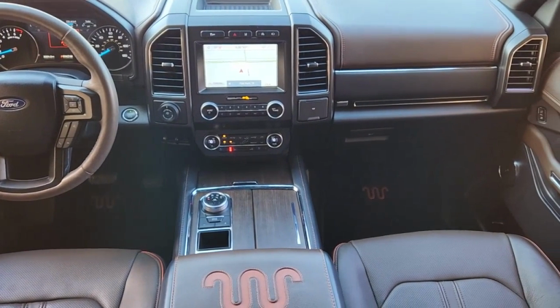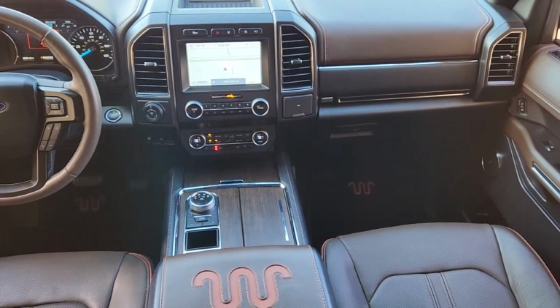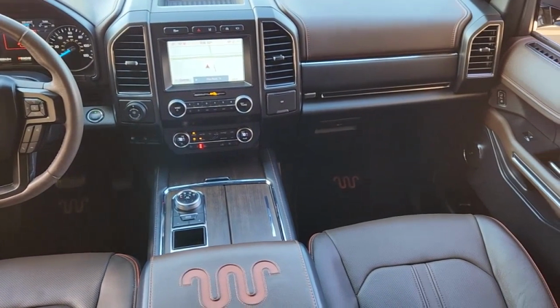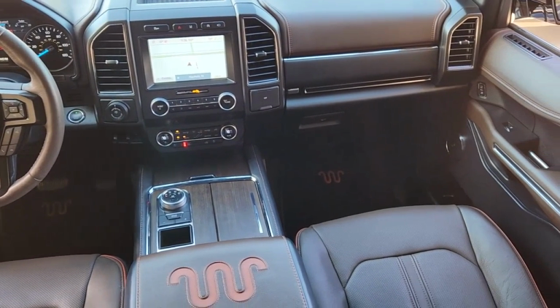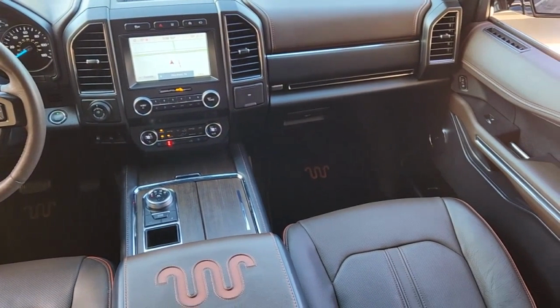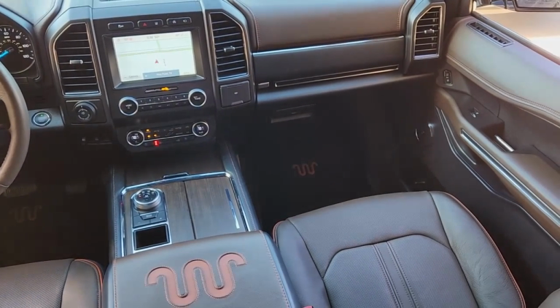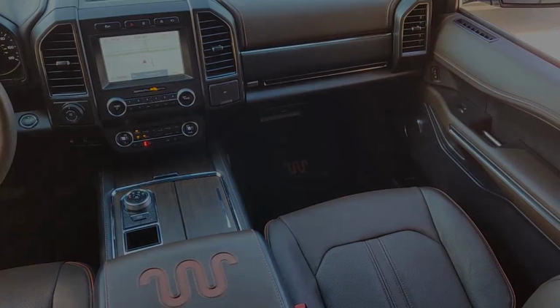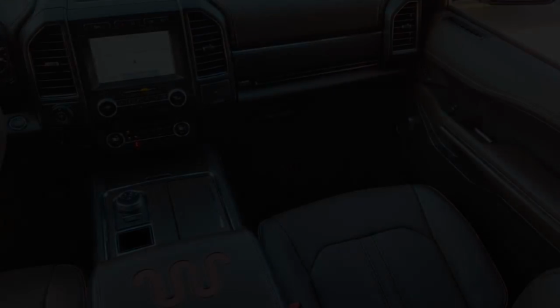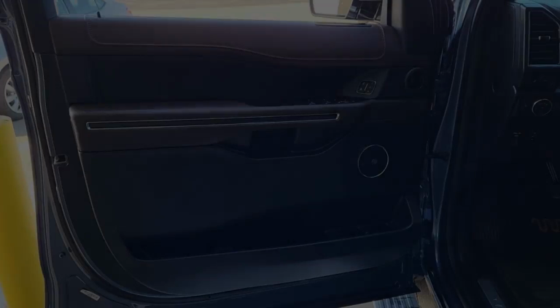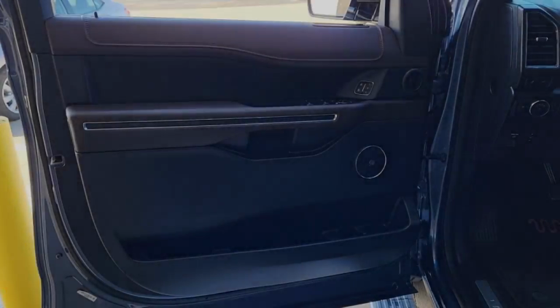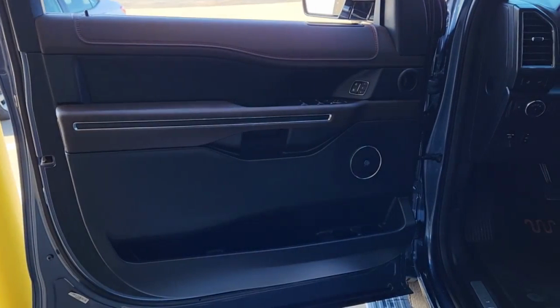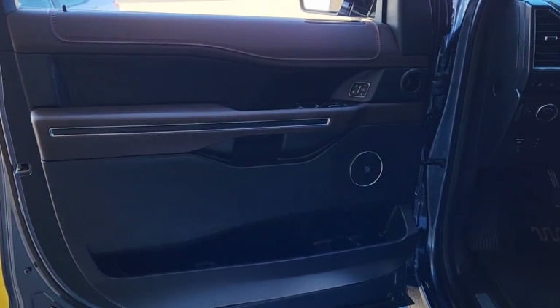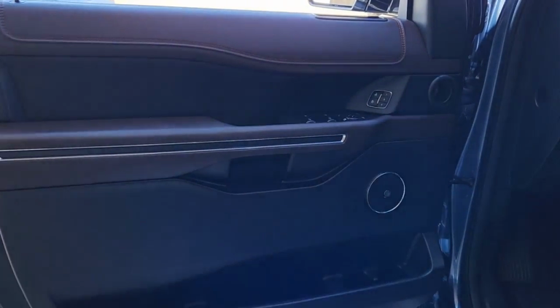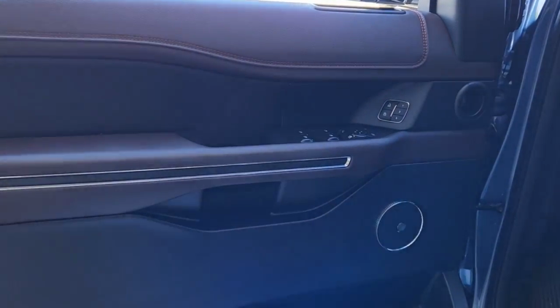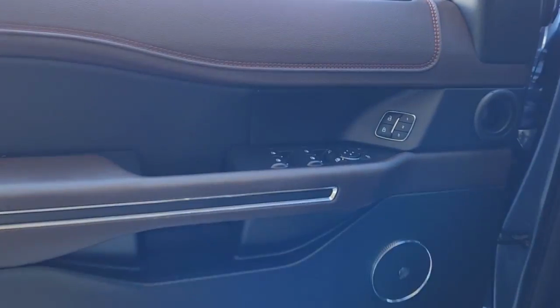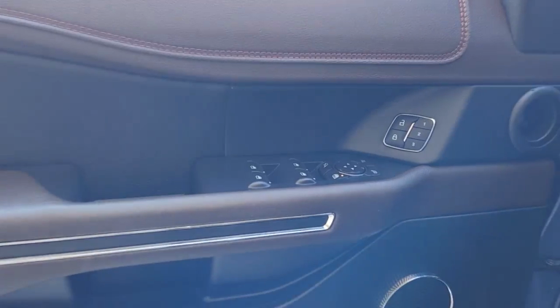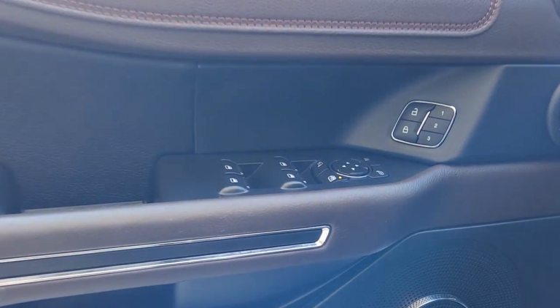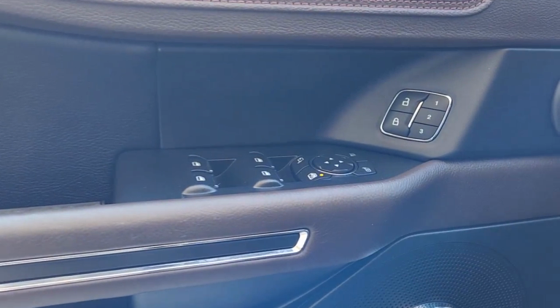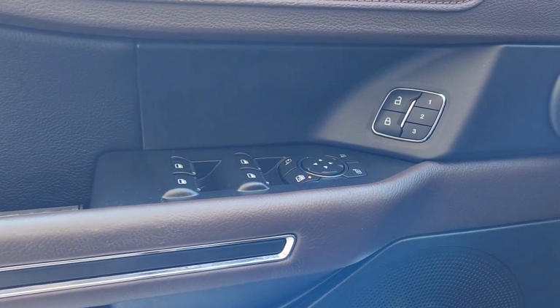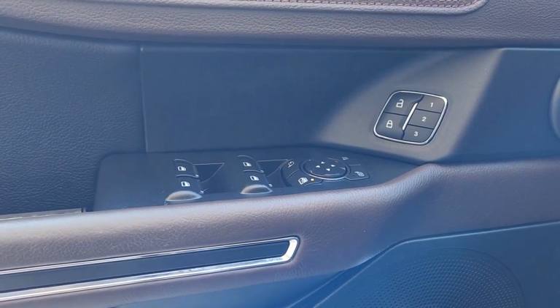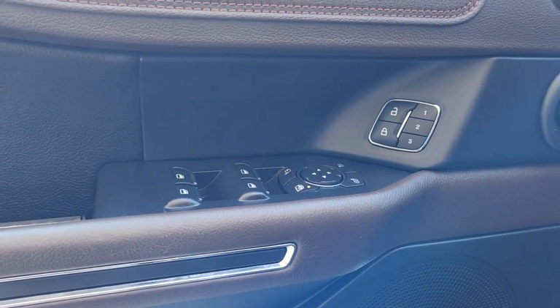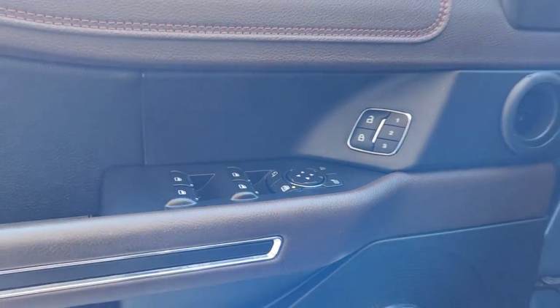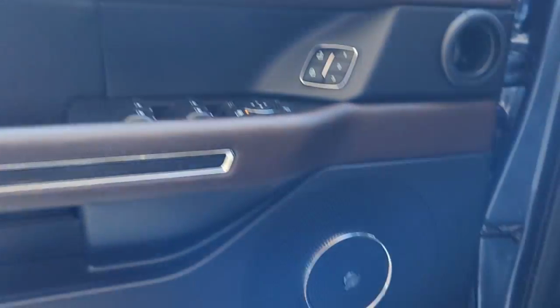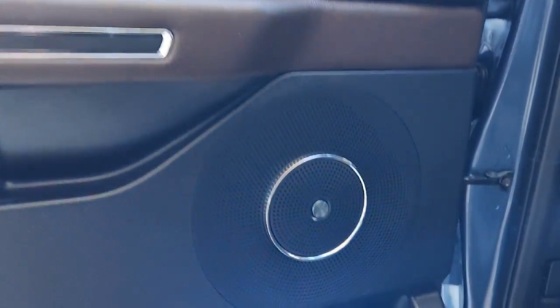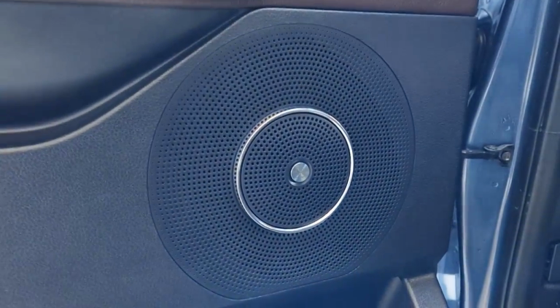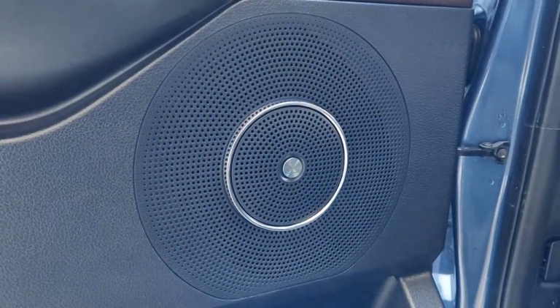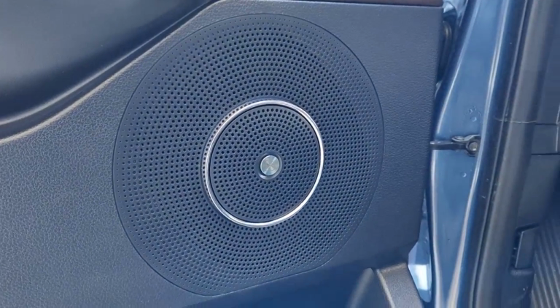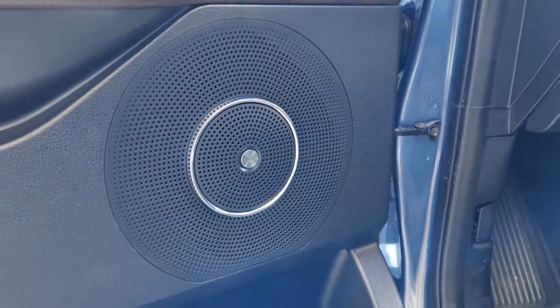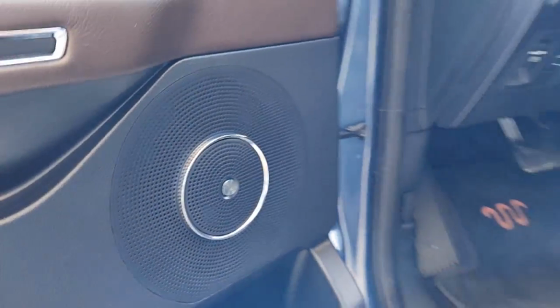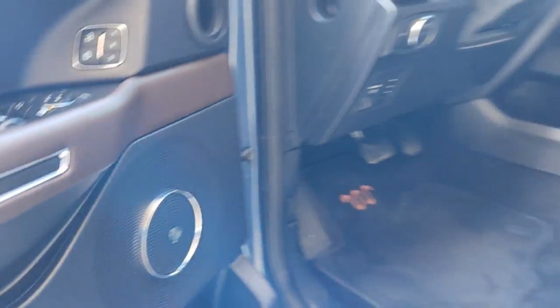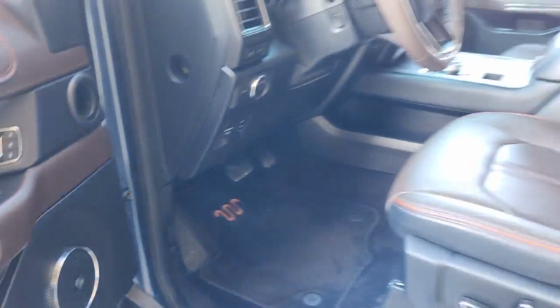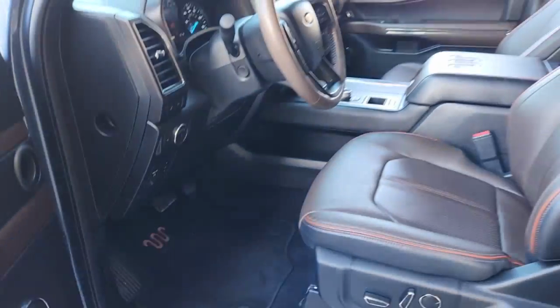Navigation system, sun/moonroof, V6 cylinder engine, fog lamps, satellite radio, backup camera, heated mirrors, third row seat, blind spot monitor, alarm.